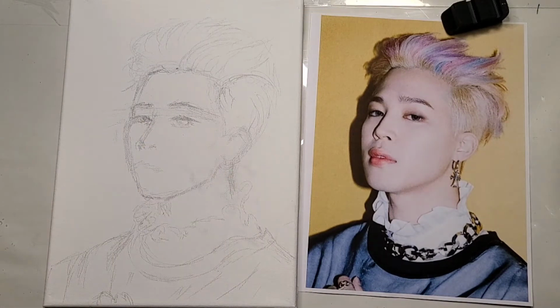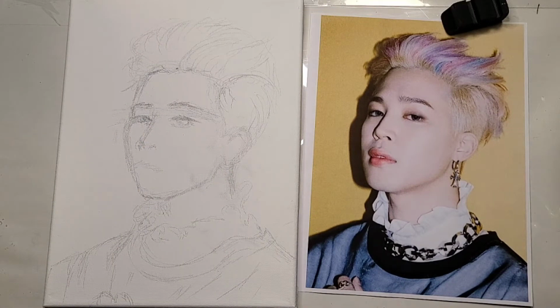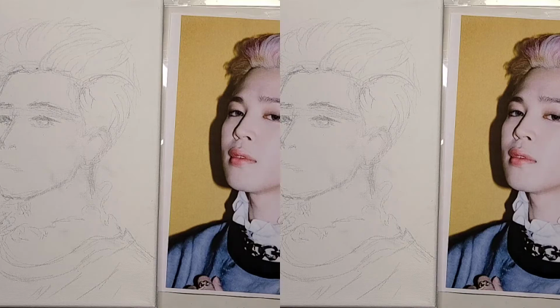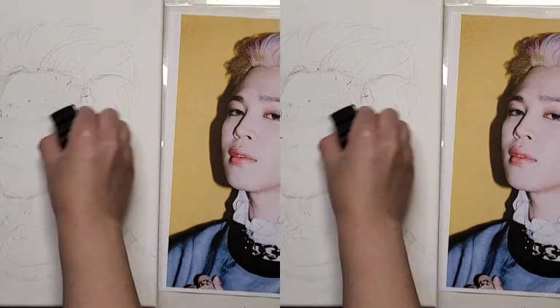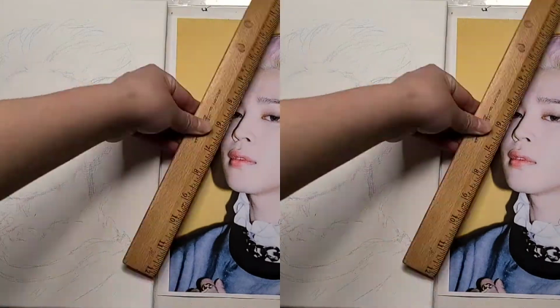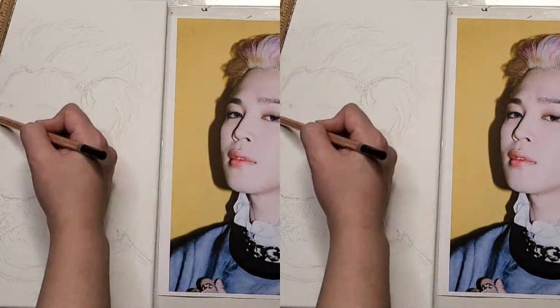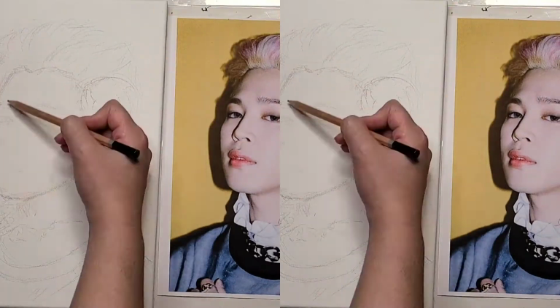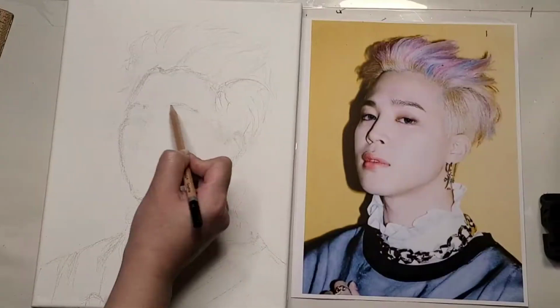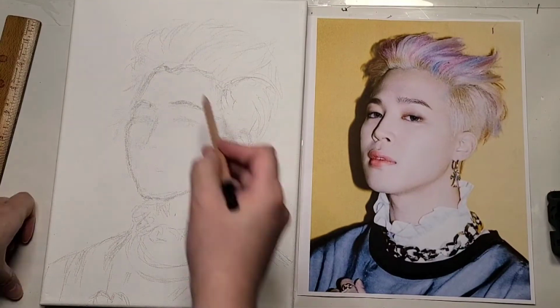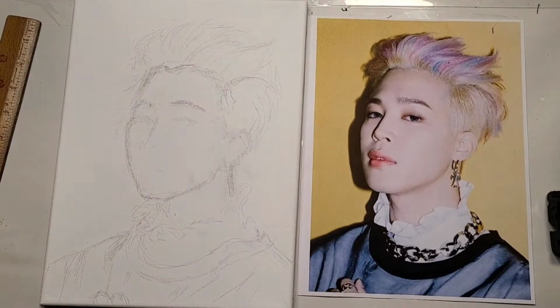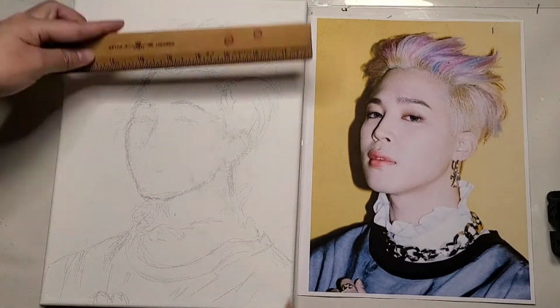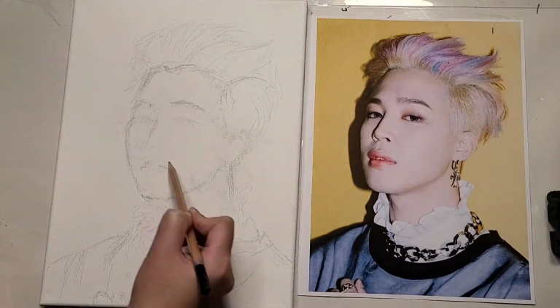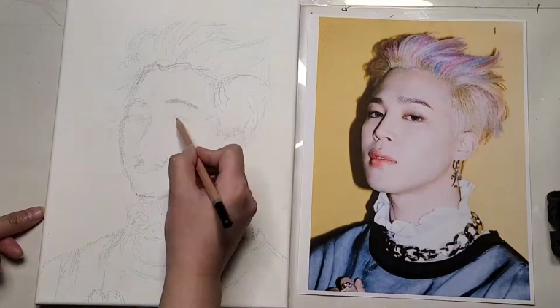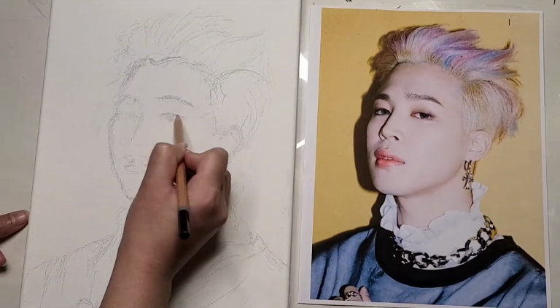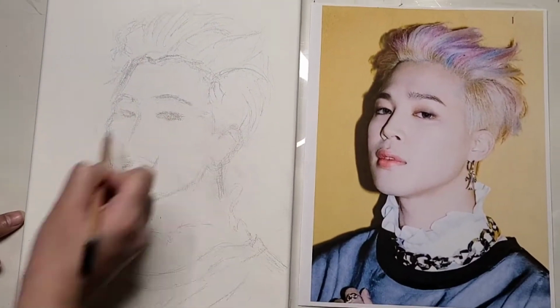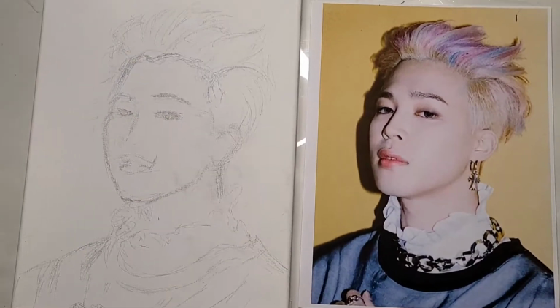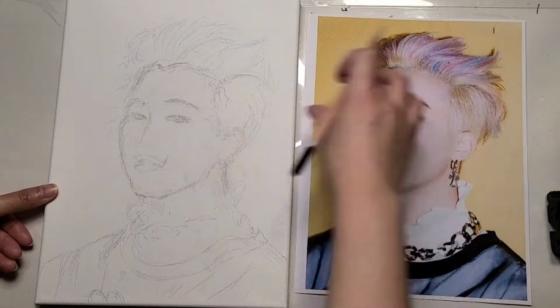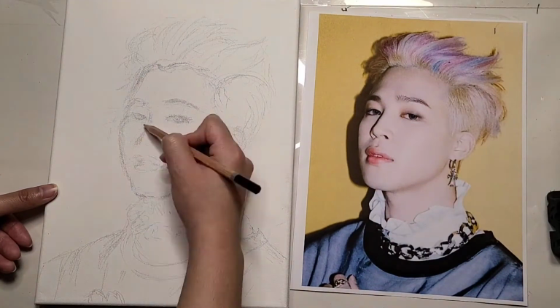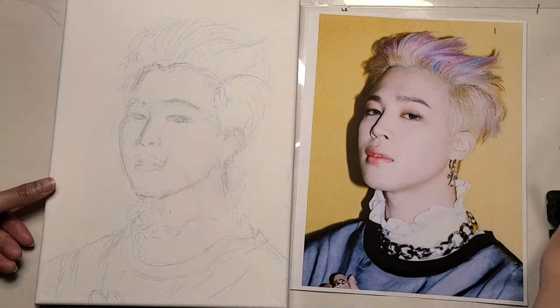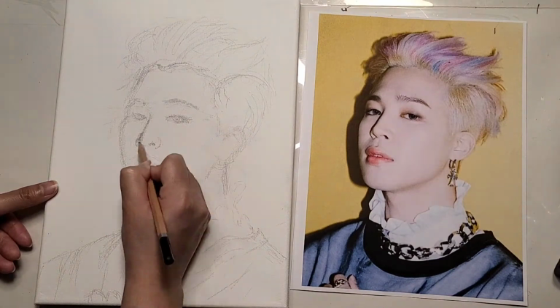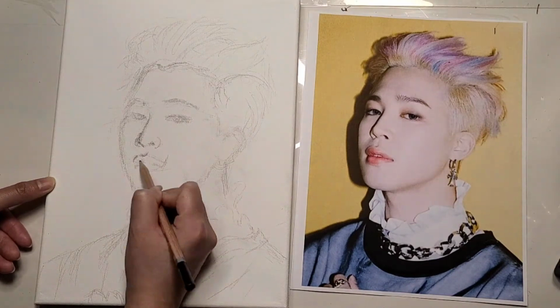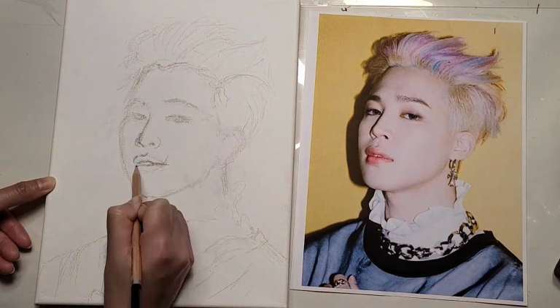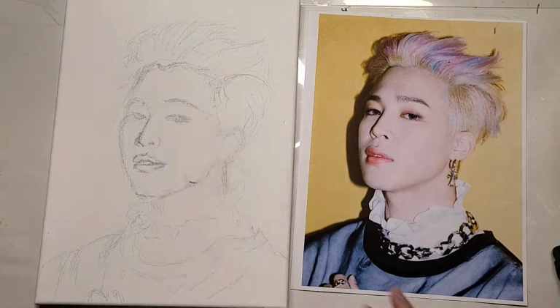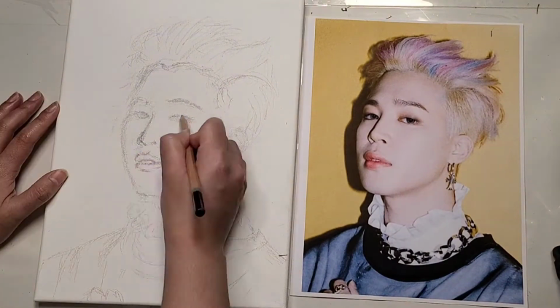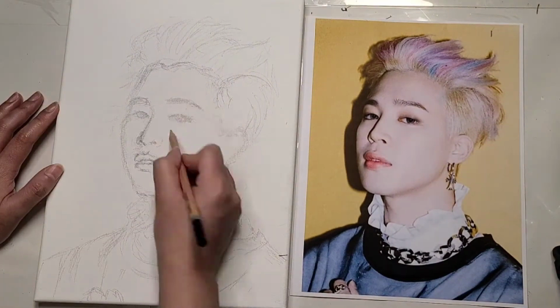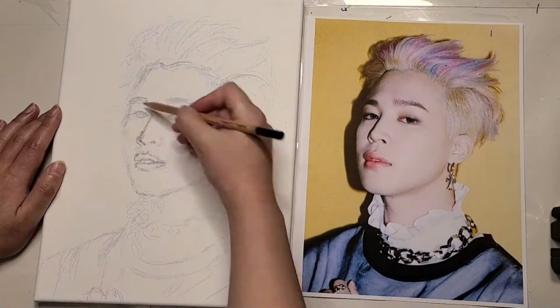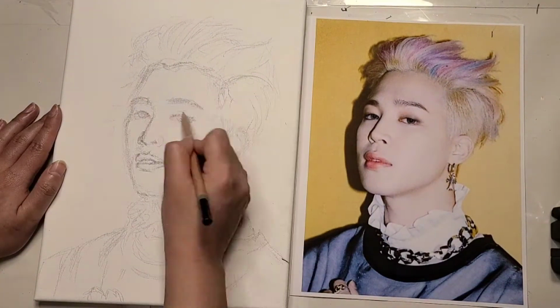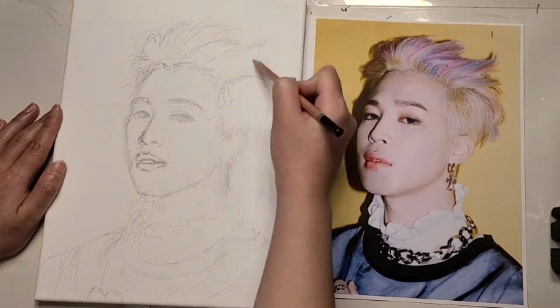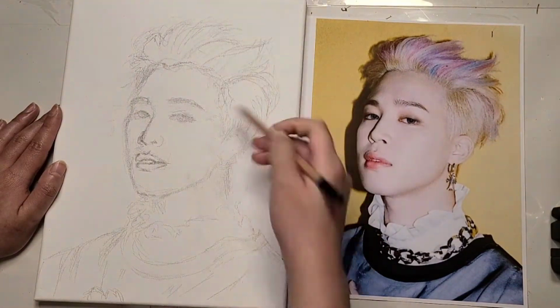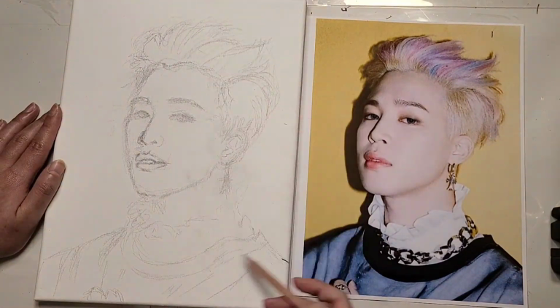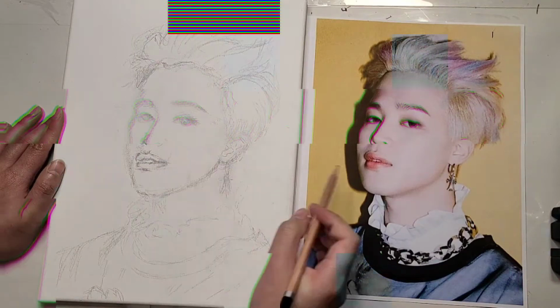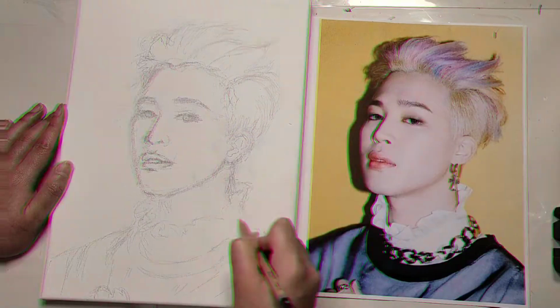Now the first step is I do a rough sketch. I don't try to make it look exactly like him yet — I just want a rough outline of what I'm working with. The details and making him look like Jimin comes later in the process.